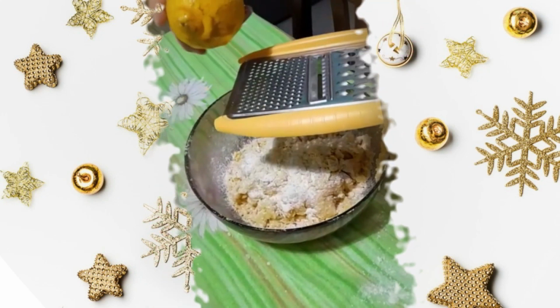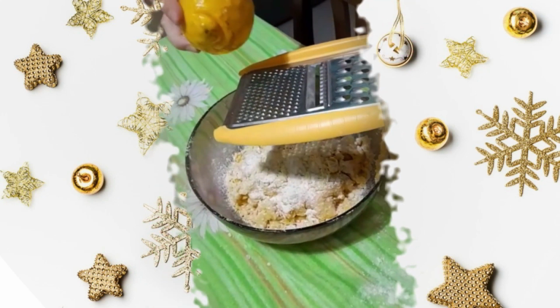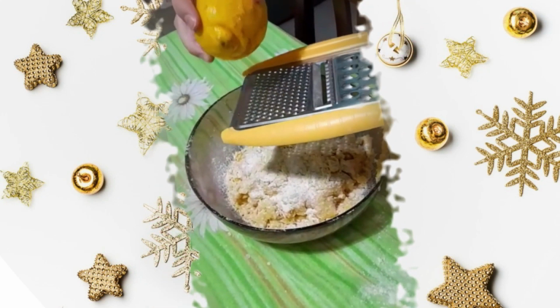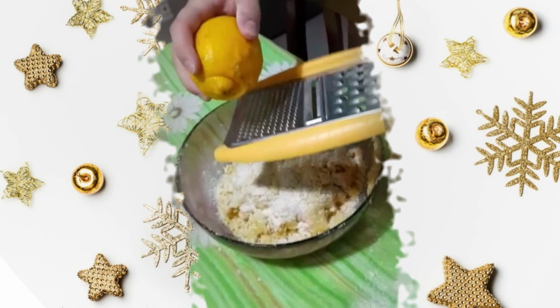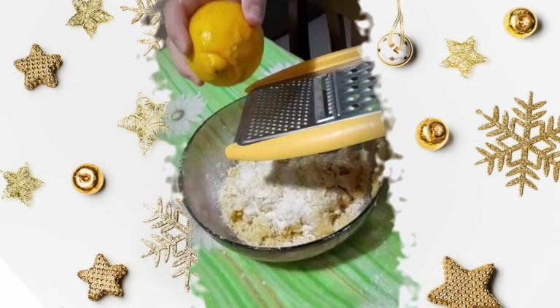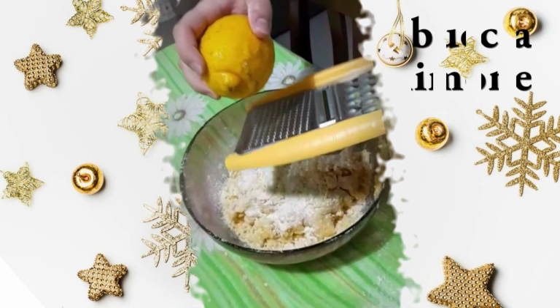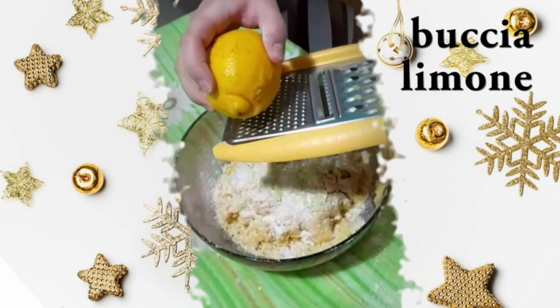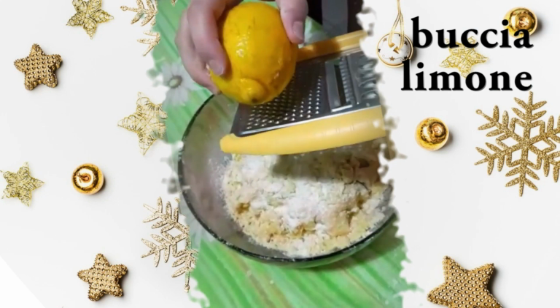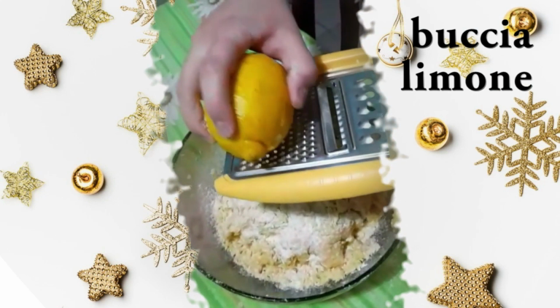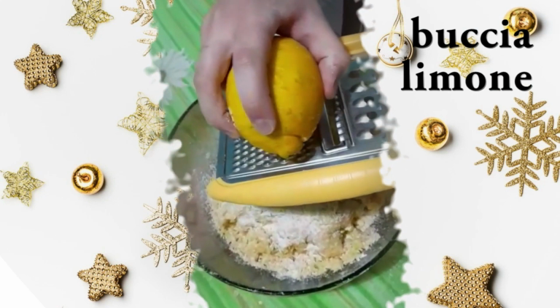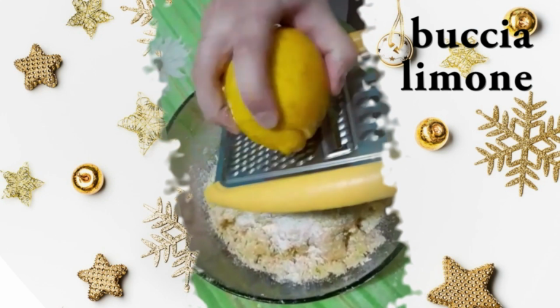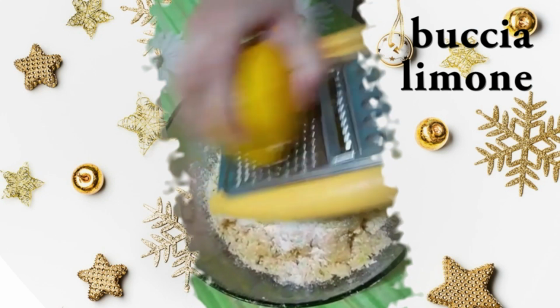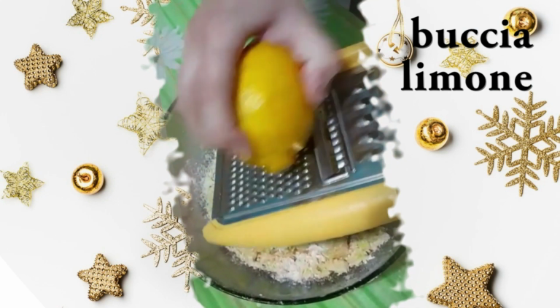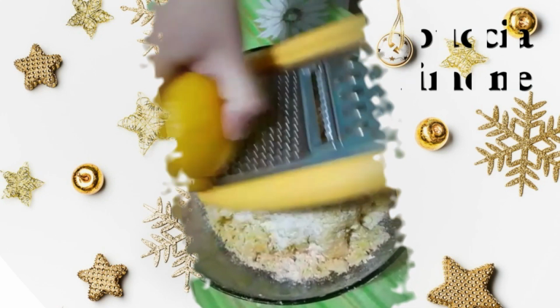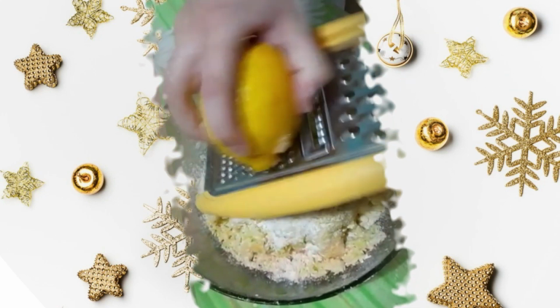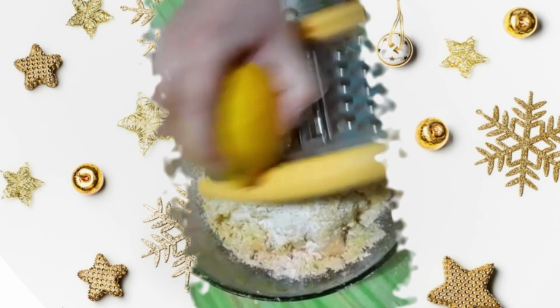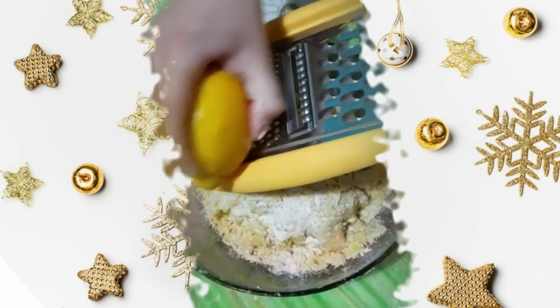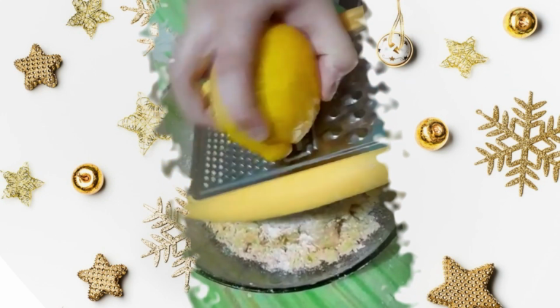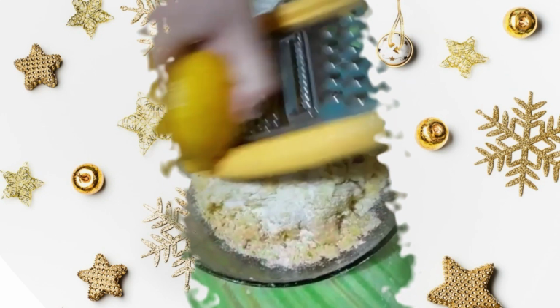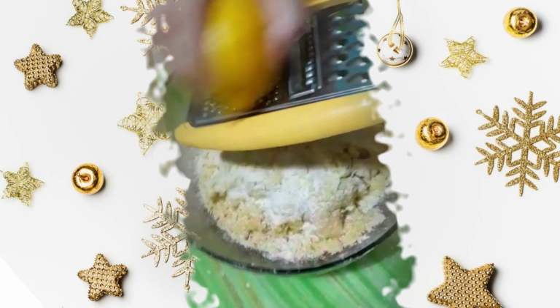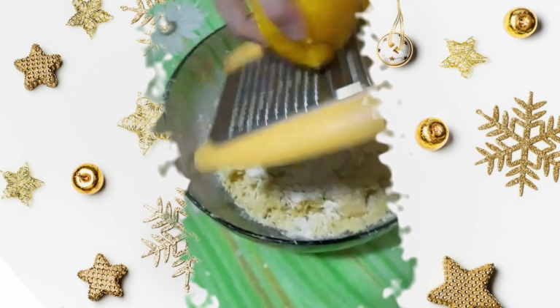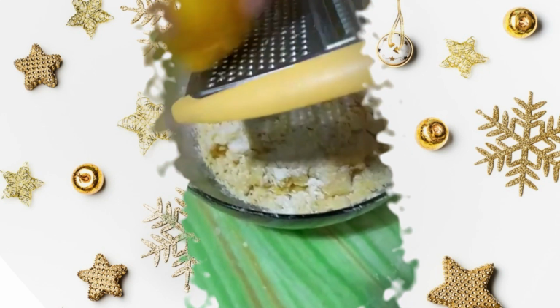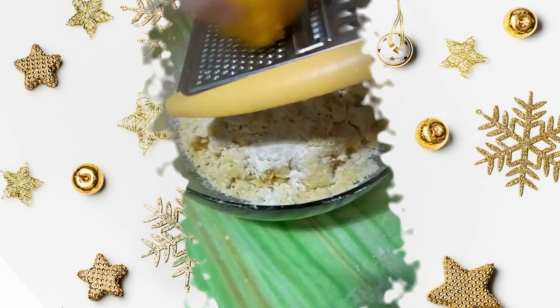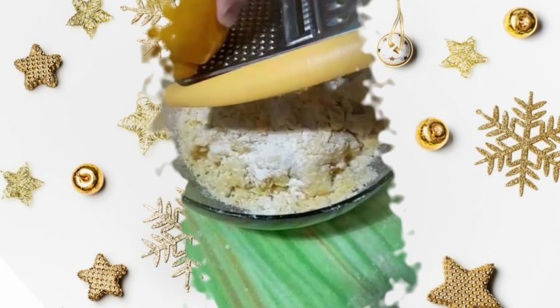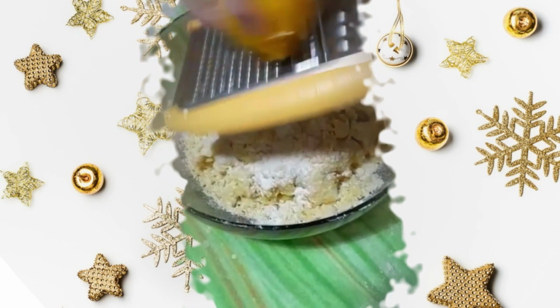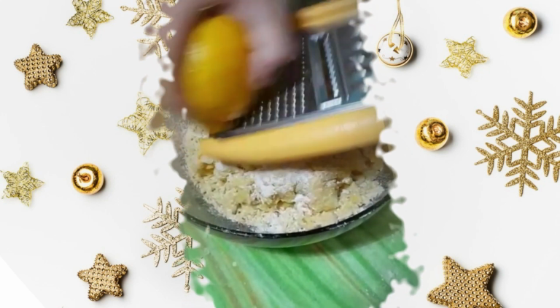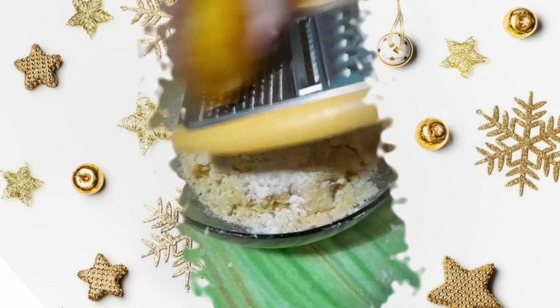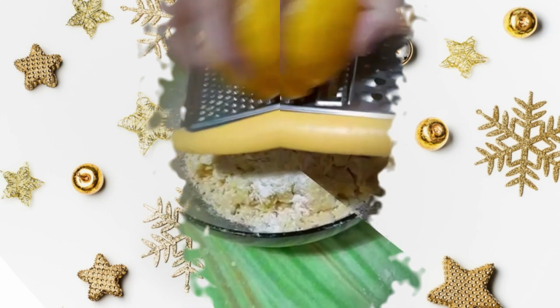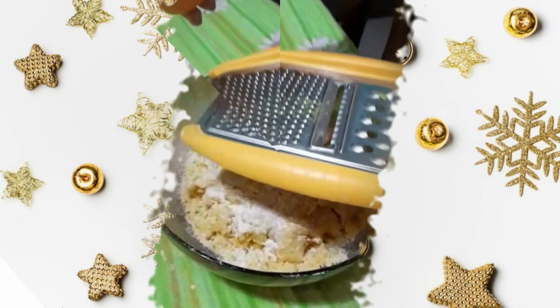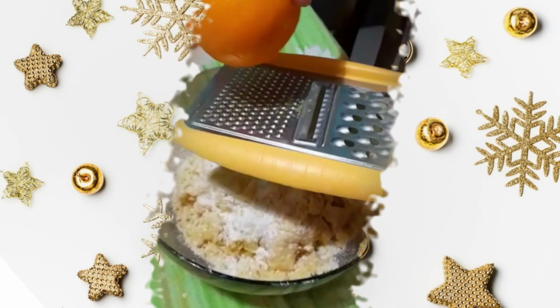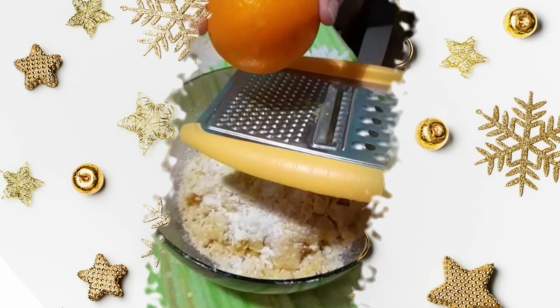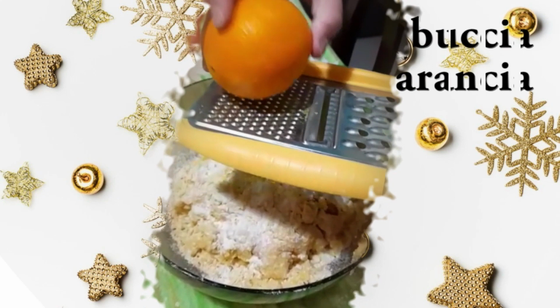Poi grattugiamo la scorza di limone e di arancia. Iniziamo con quella di limone, e poi quella d'arancia.